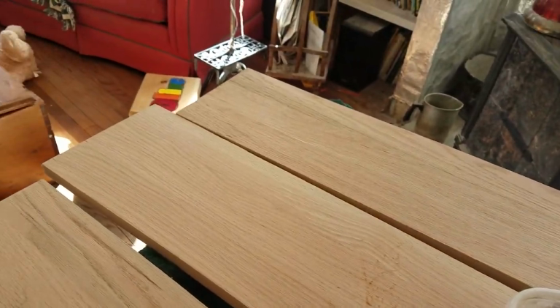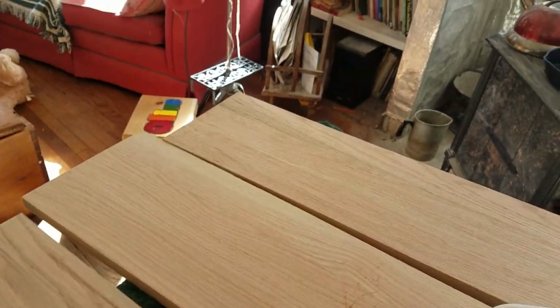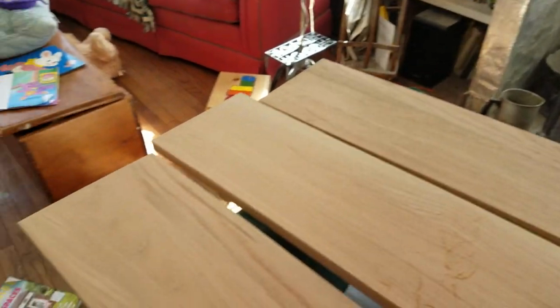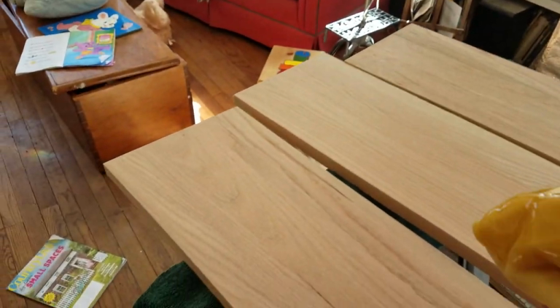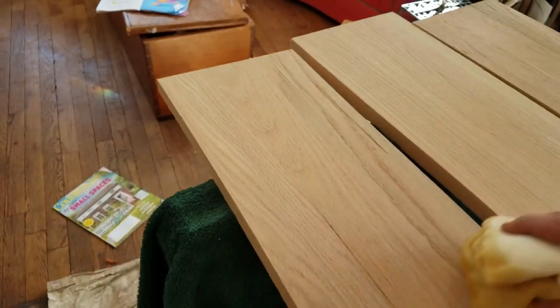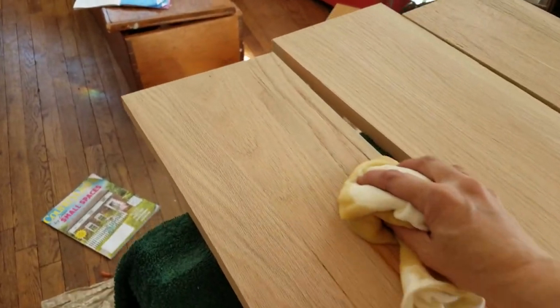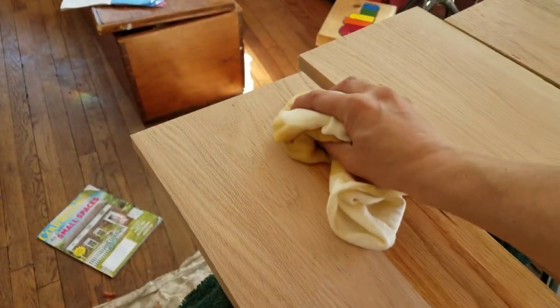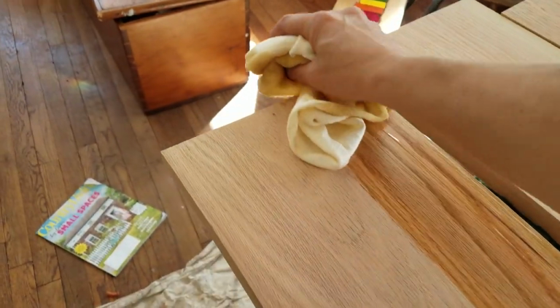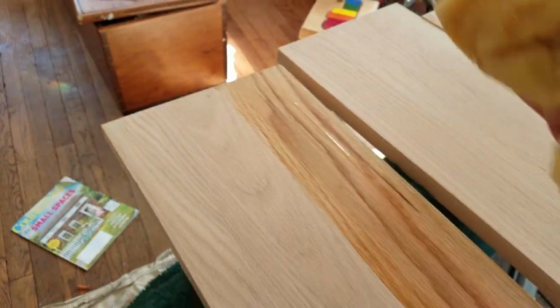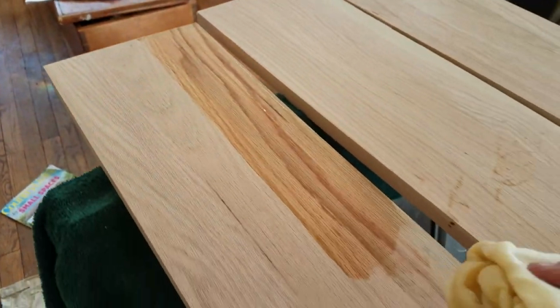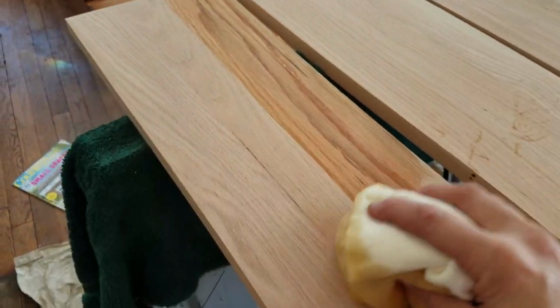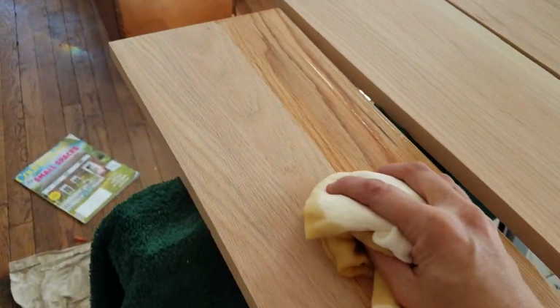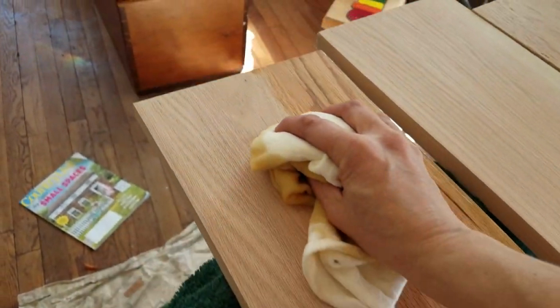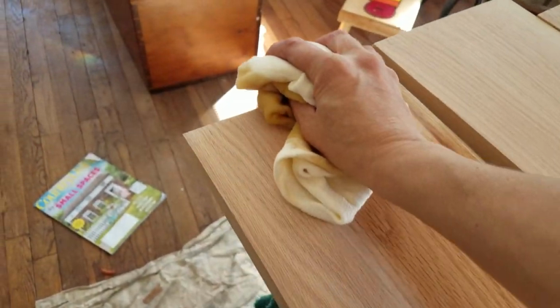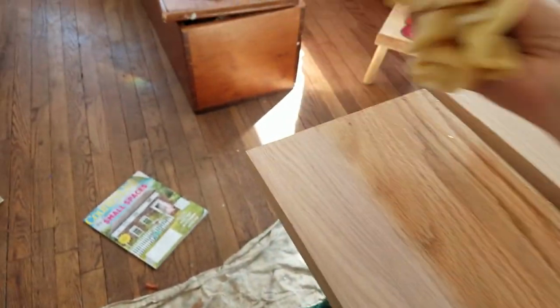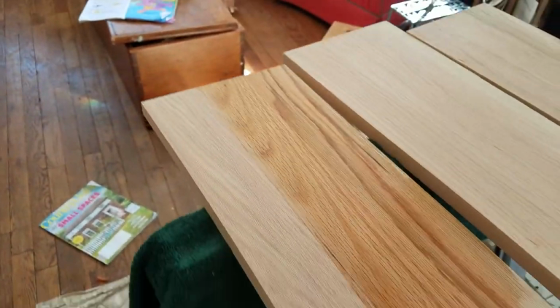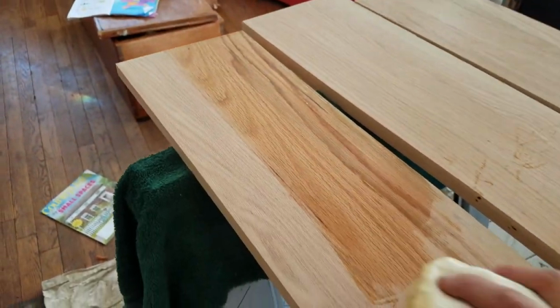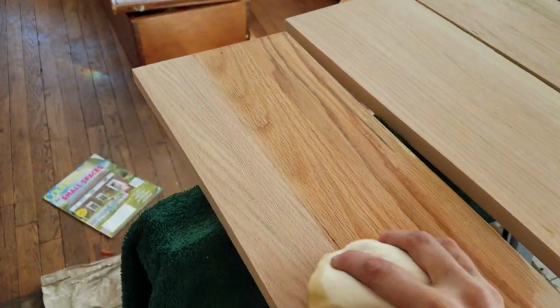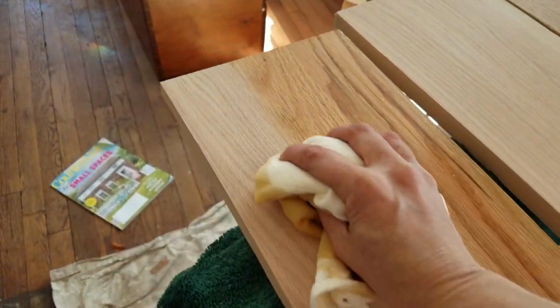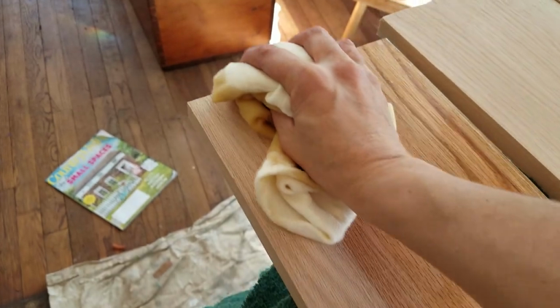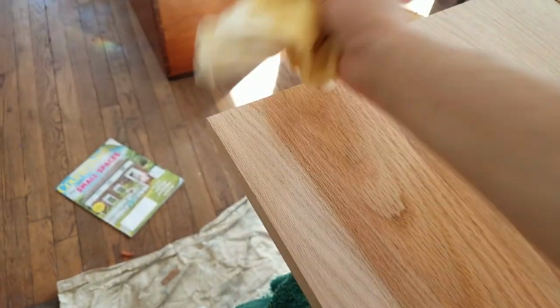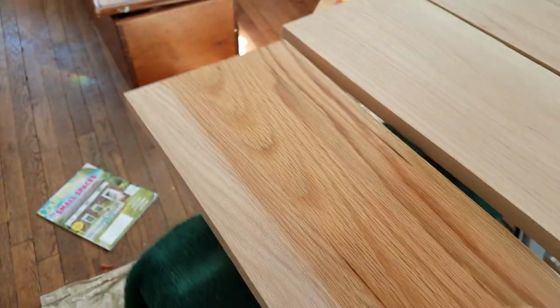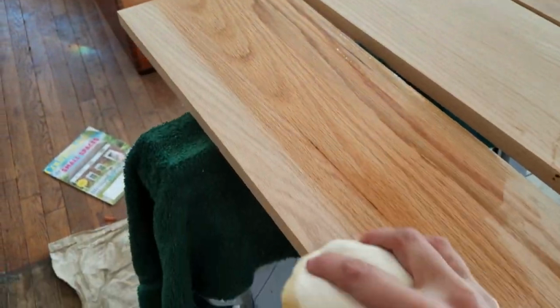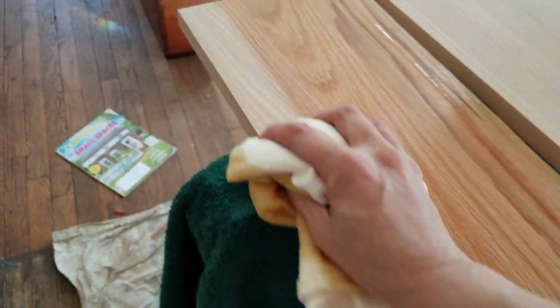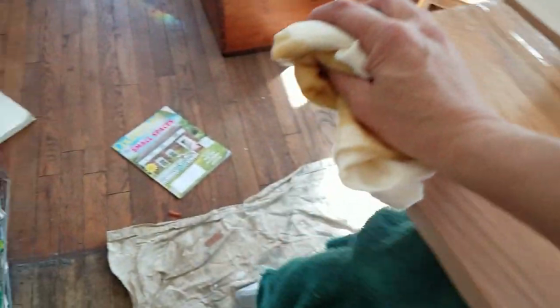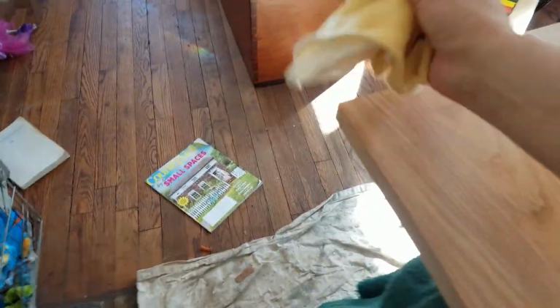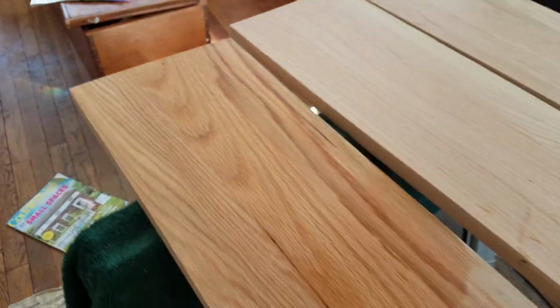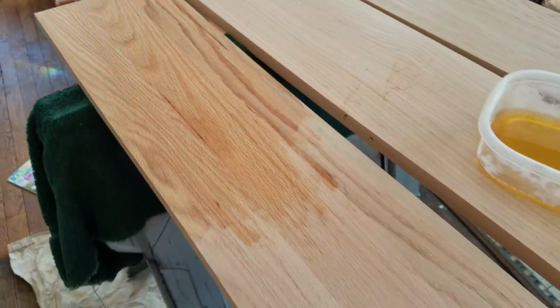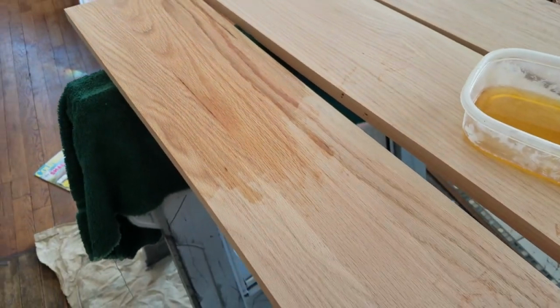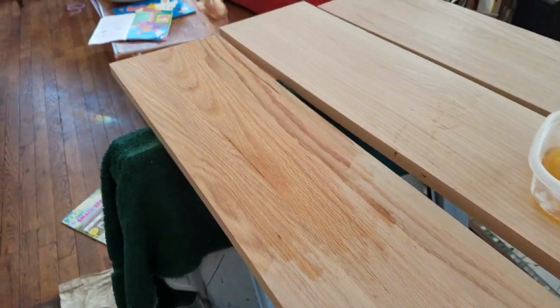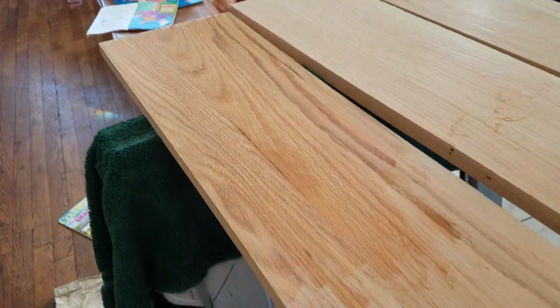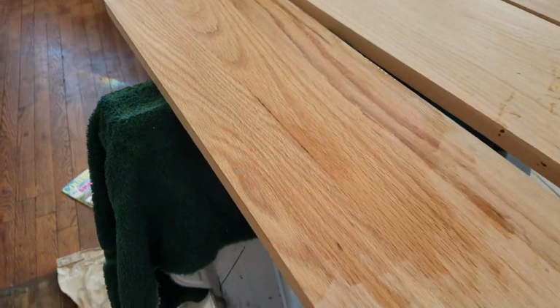The one disadvantage to using tung oil is that it takes a very long time to cure. So you have to wait 24 hours between coats. But as you can see, it's just gorgeous what it does for the wood.